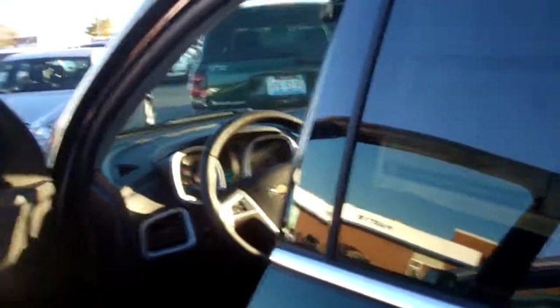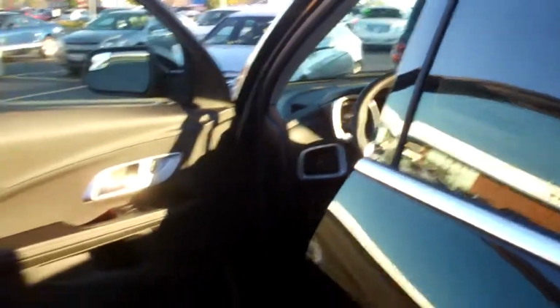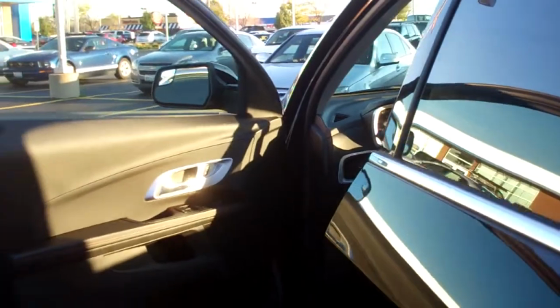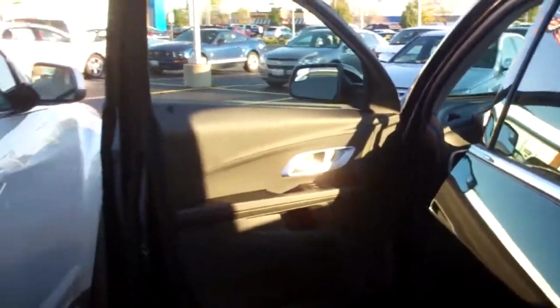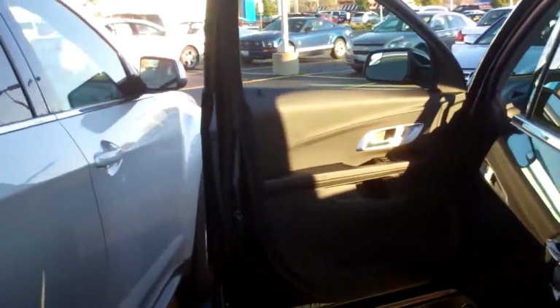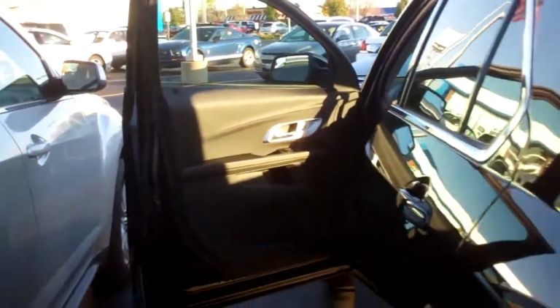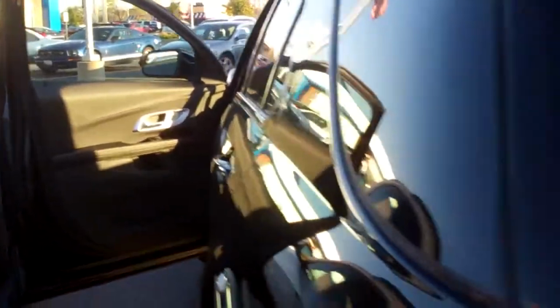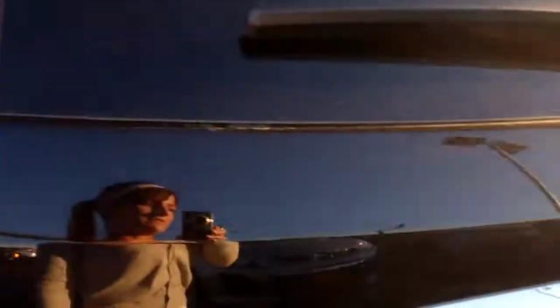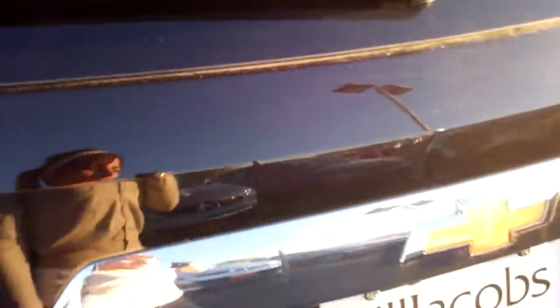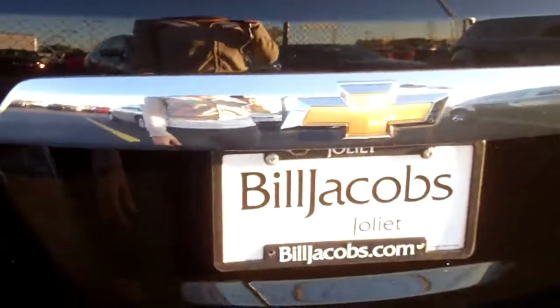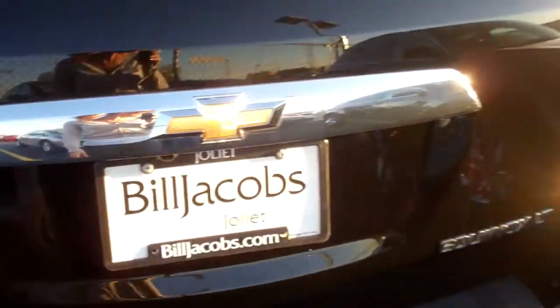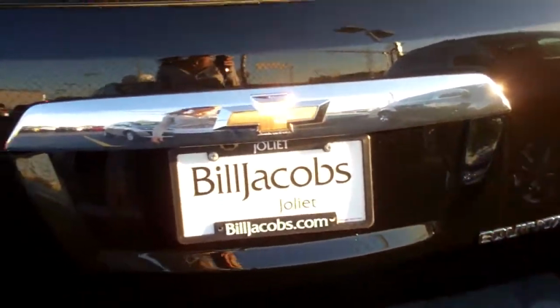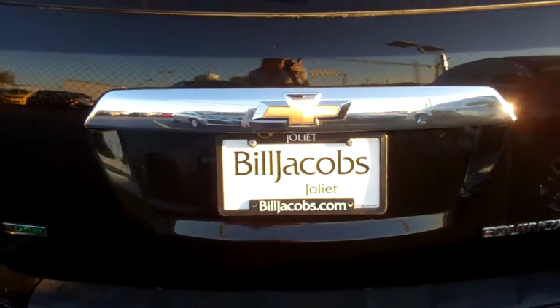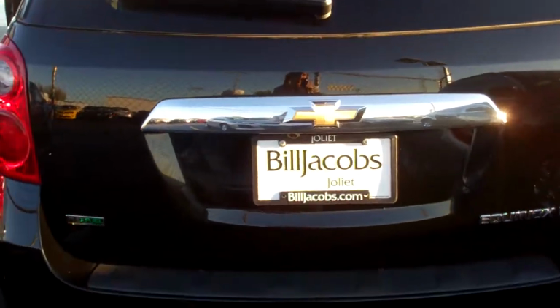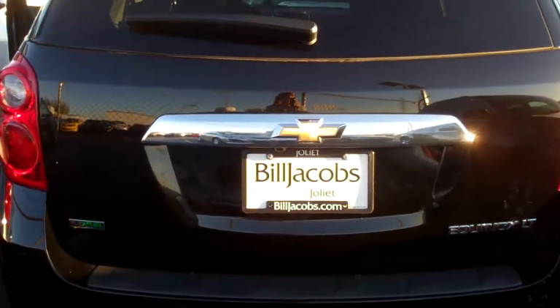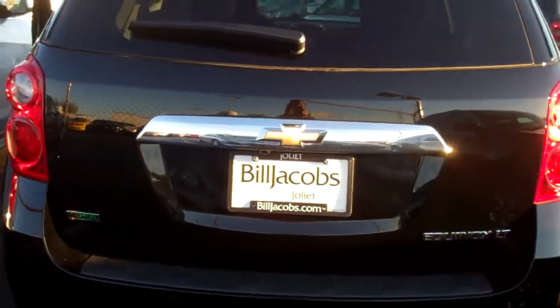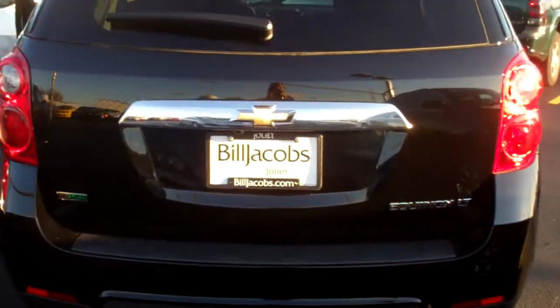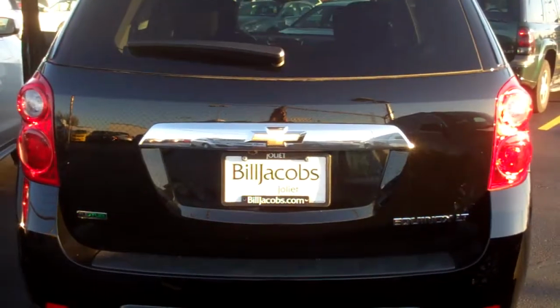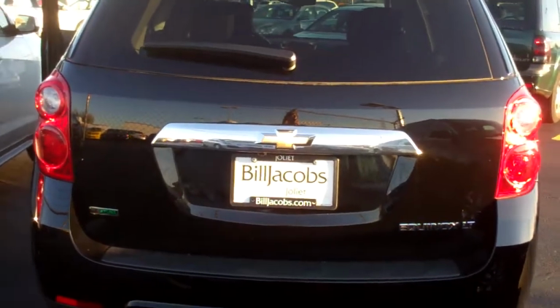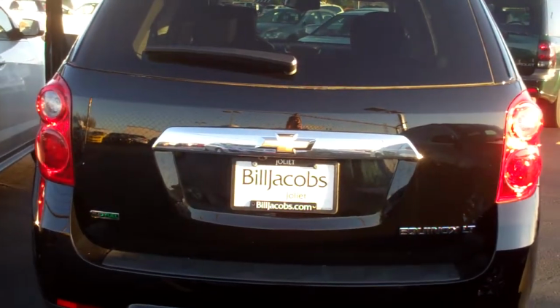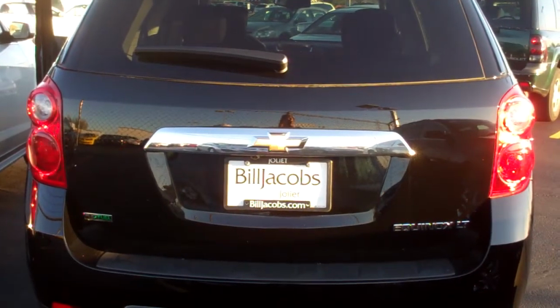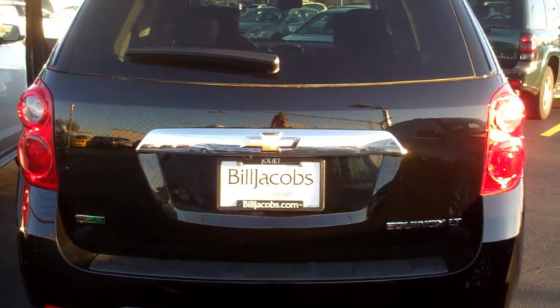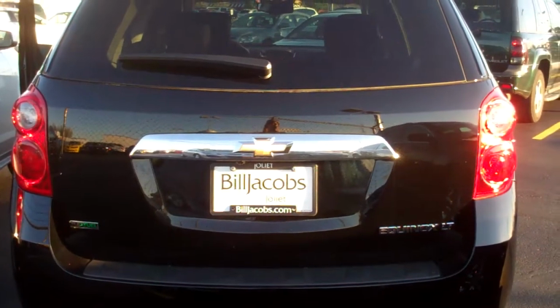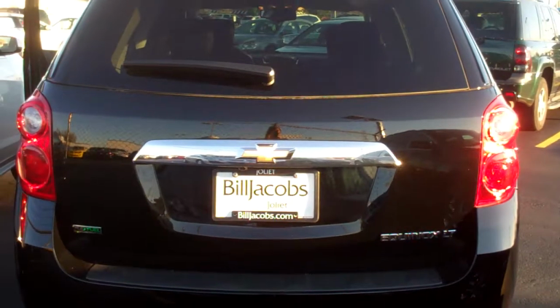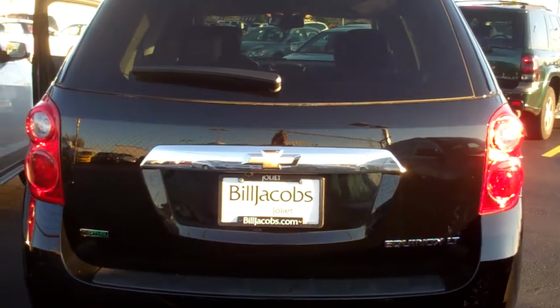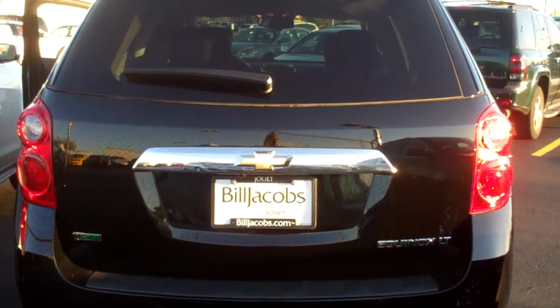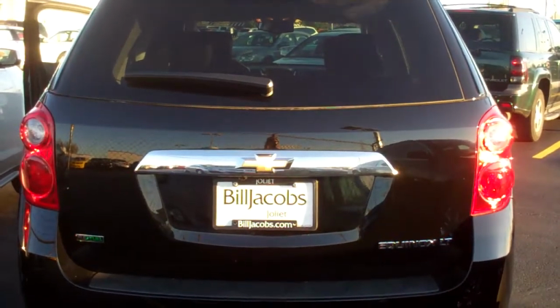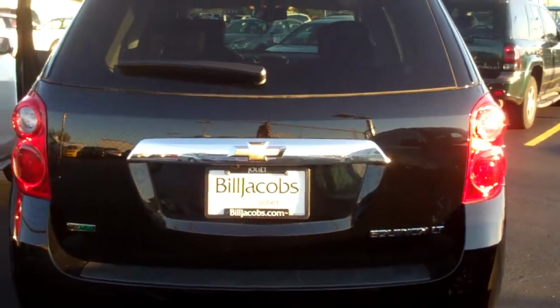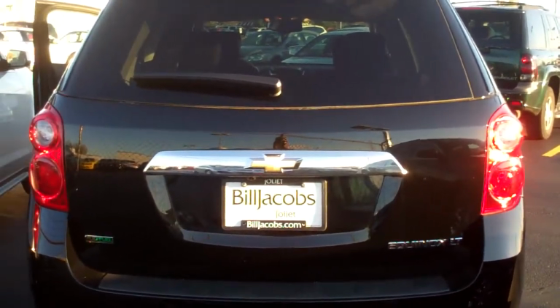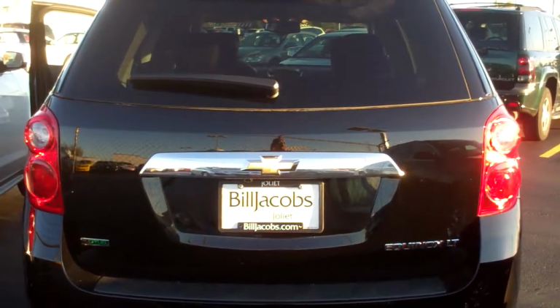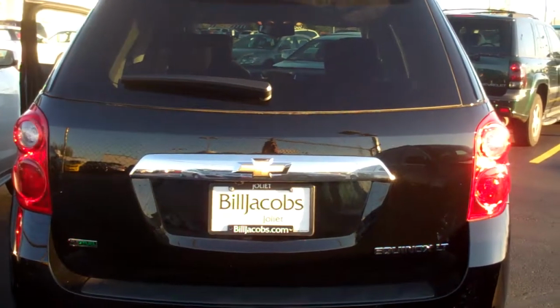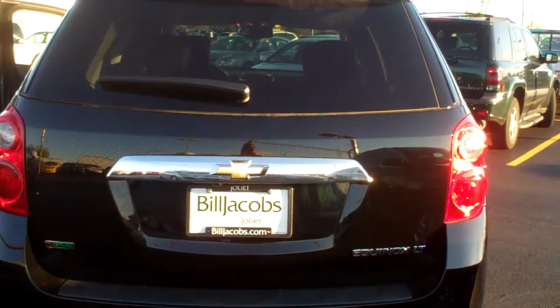And there it is Brian — a new 2012 Chevy Equinox 1LT. Again, this is Dana from Bill Jacobs in Joliet. You can reach me at 815-741-6975 if you have any questions. Thank you. Bye.